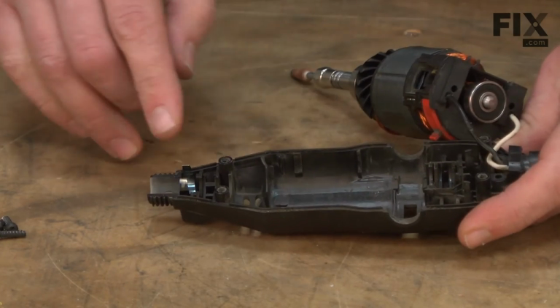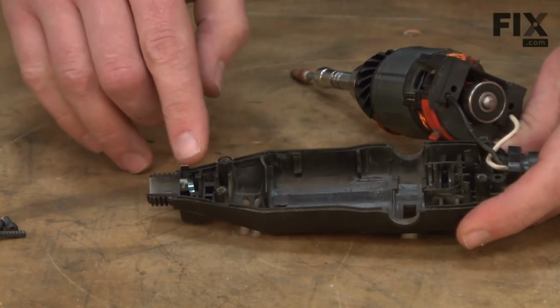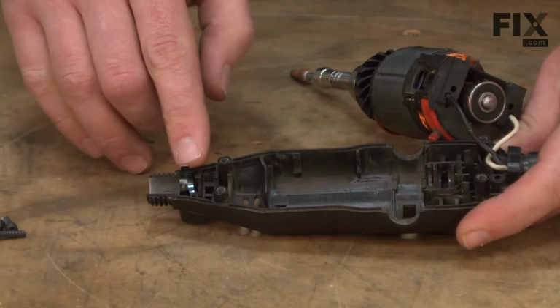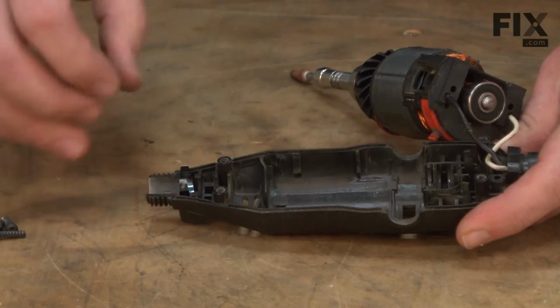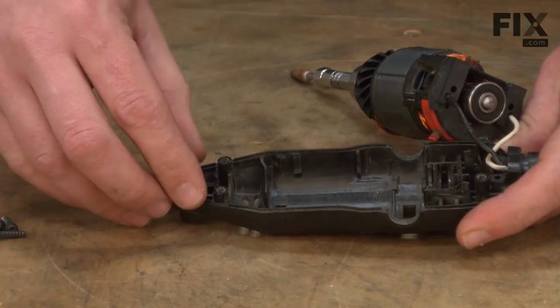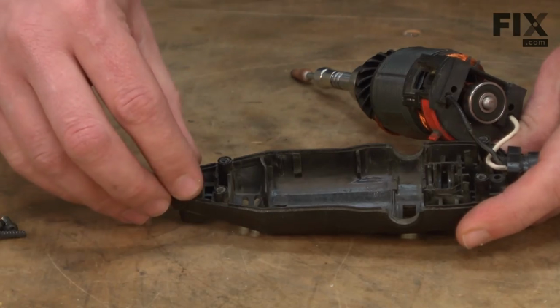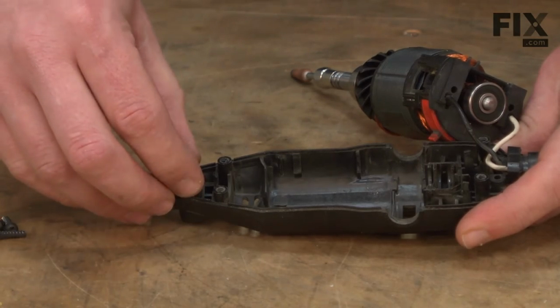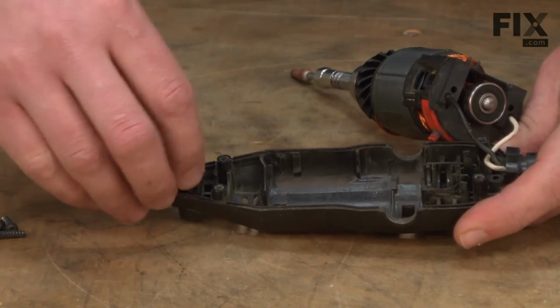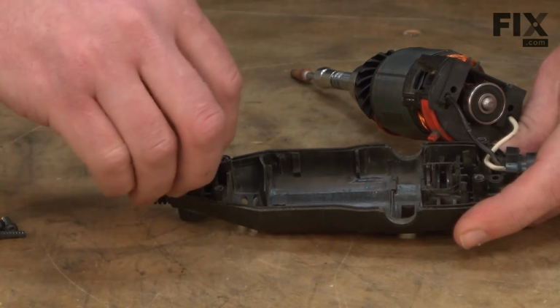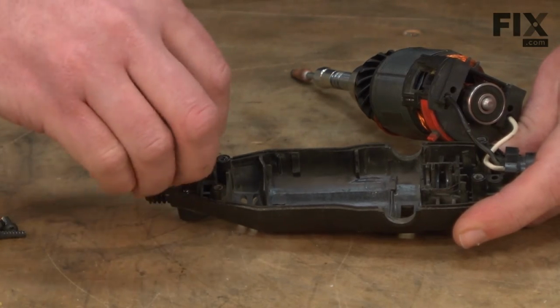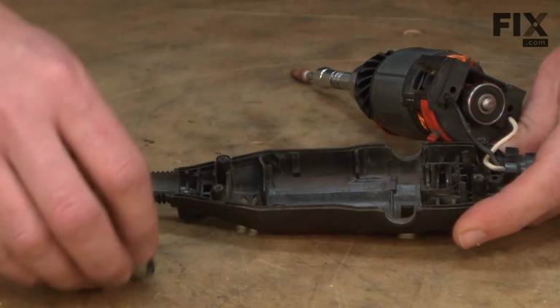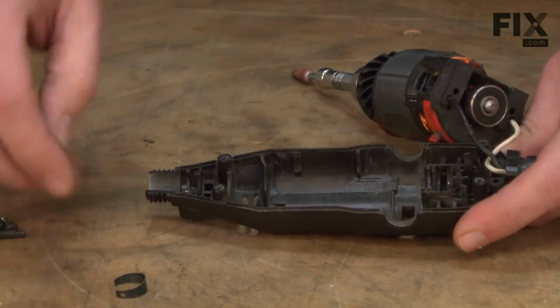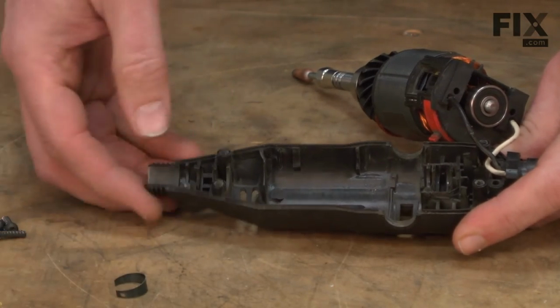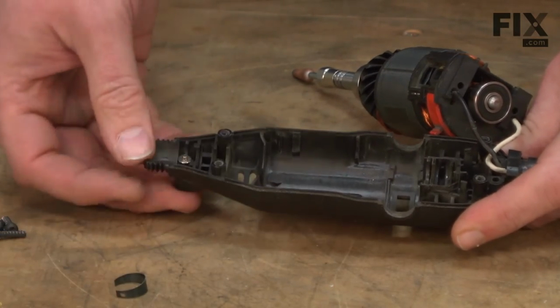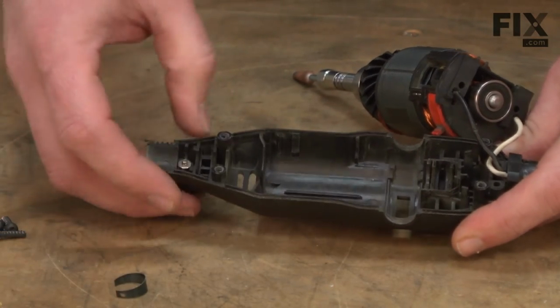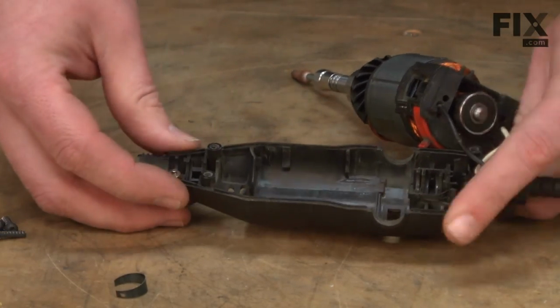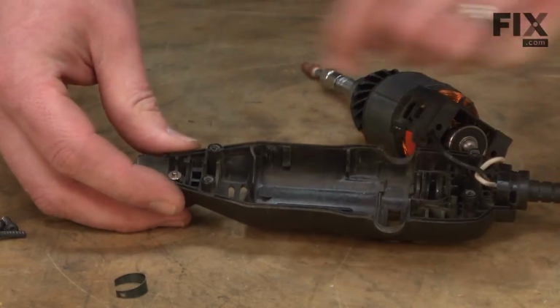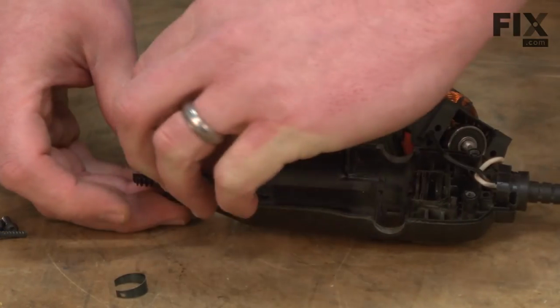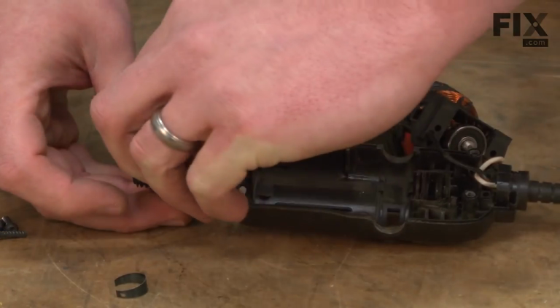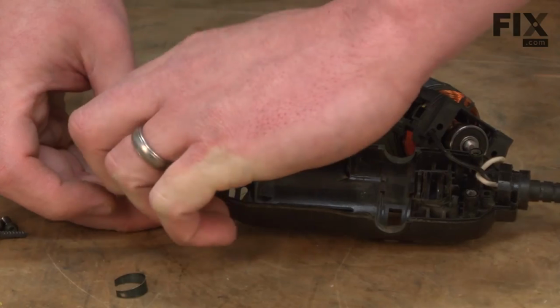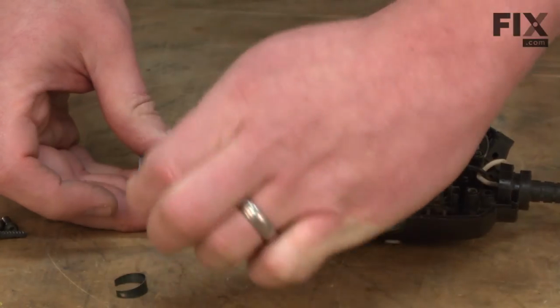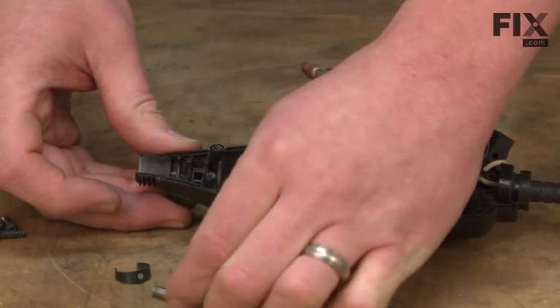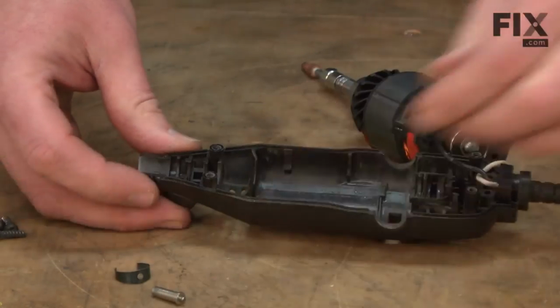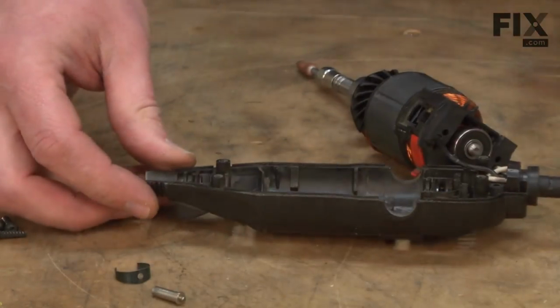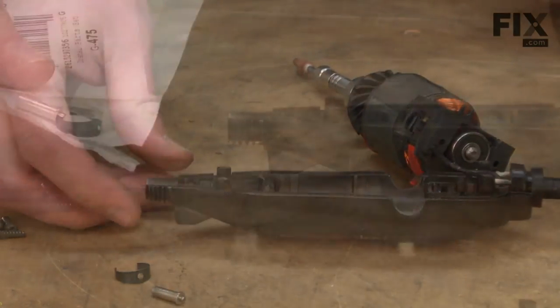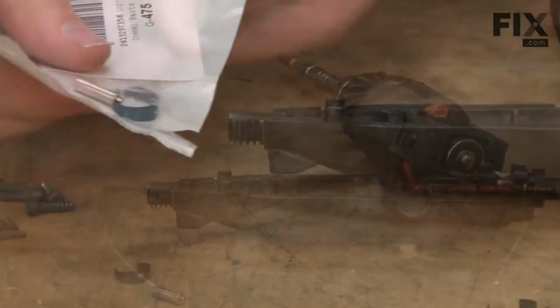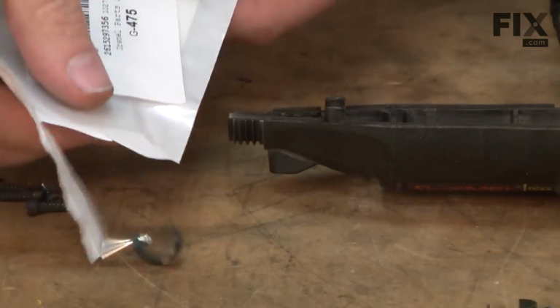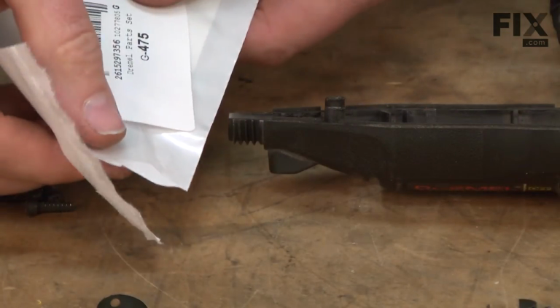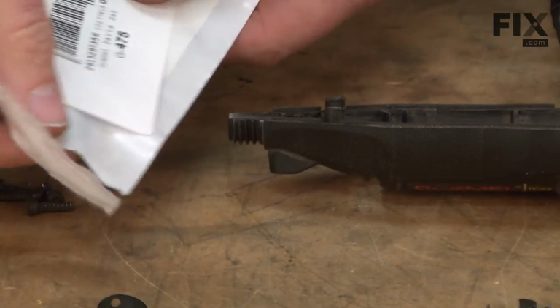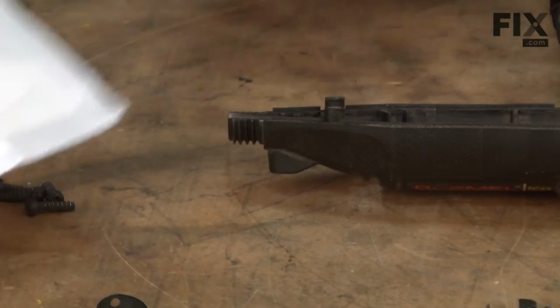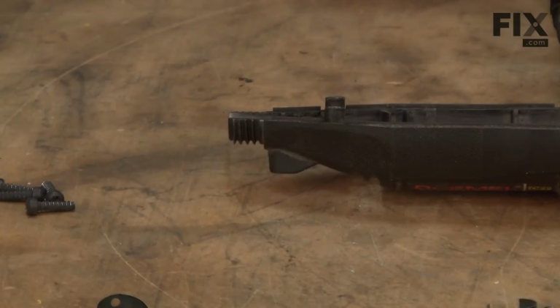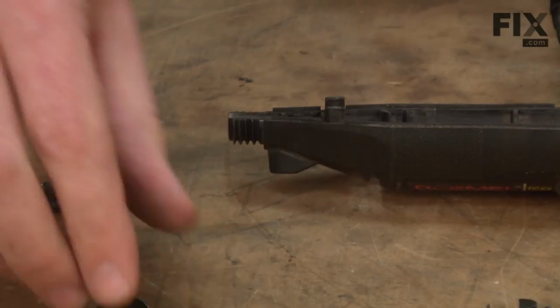Up front here, you'll see the lock pin spring and the lock pin itself. Here I have our new lock pin and spring.